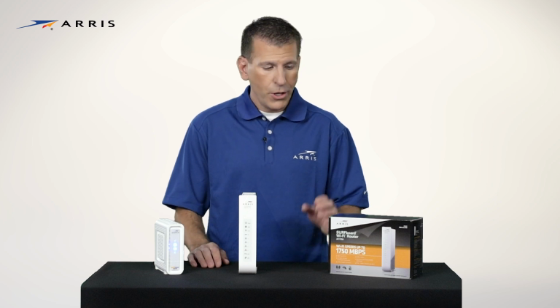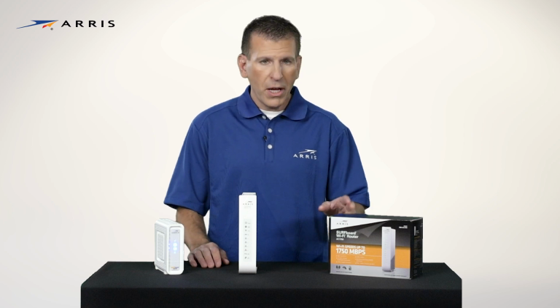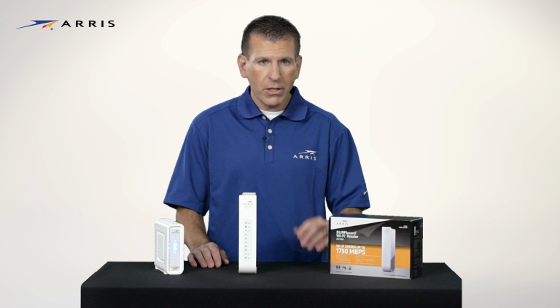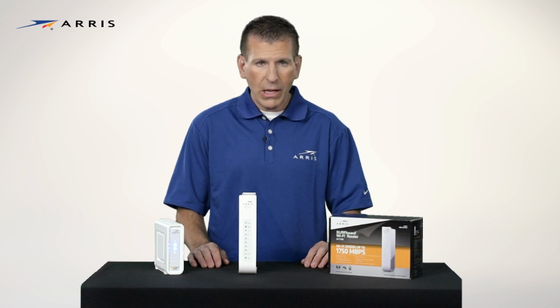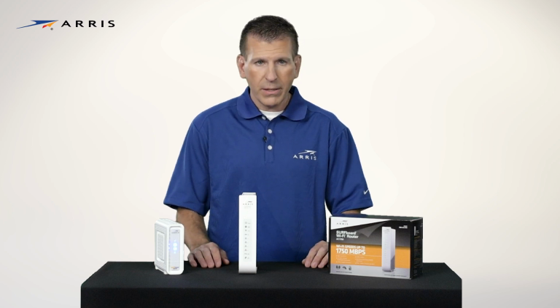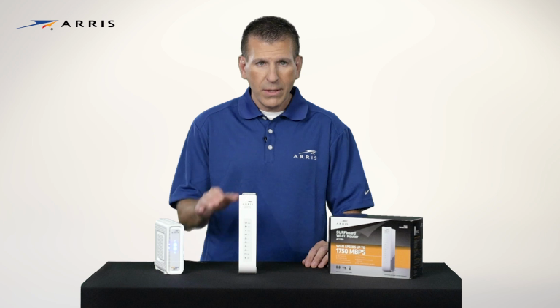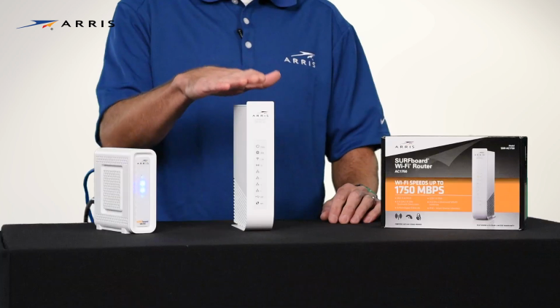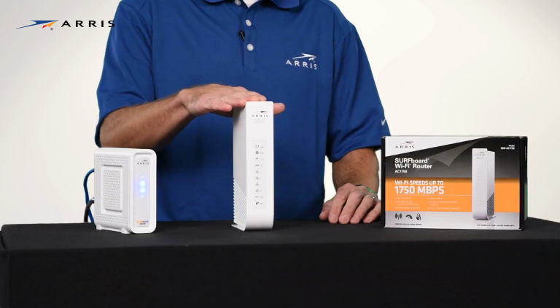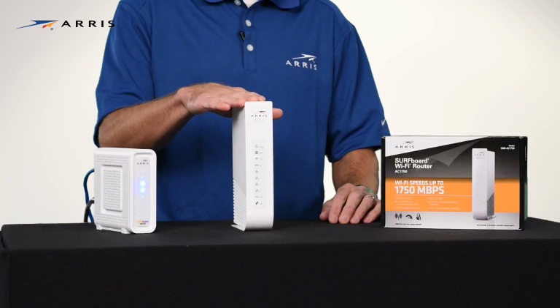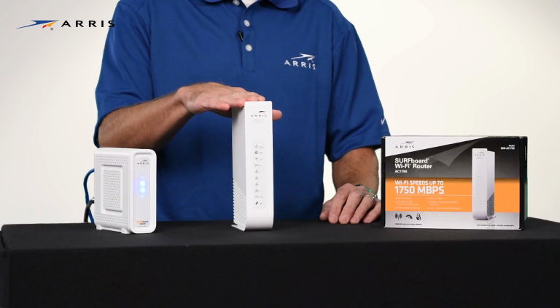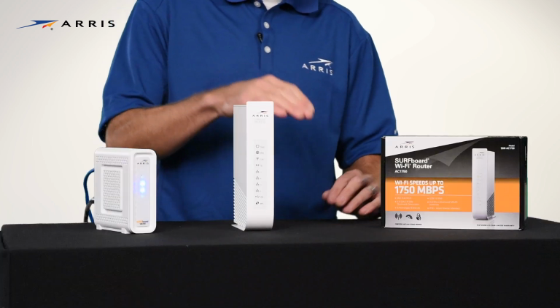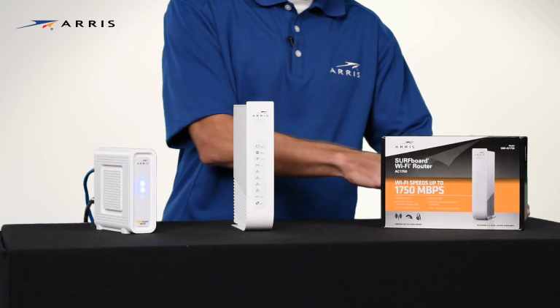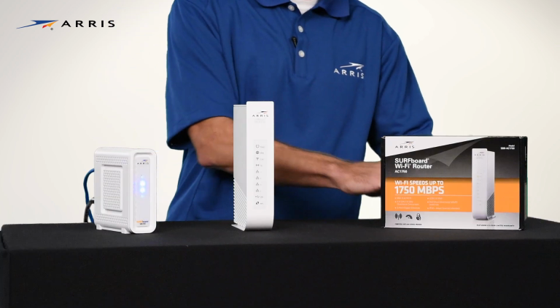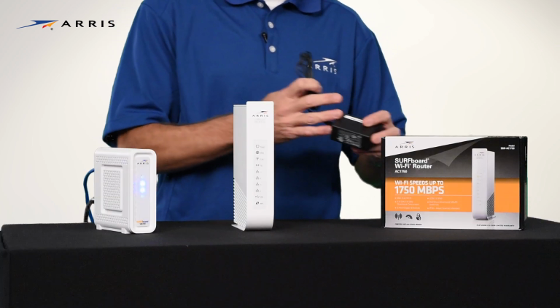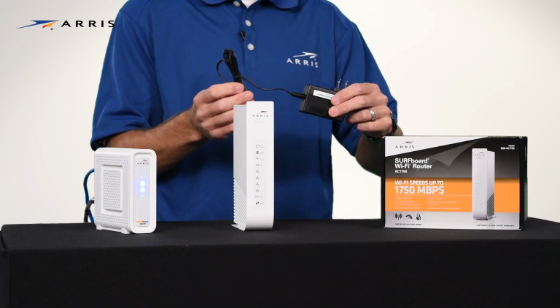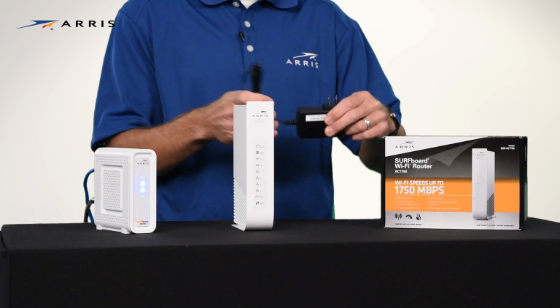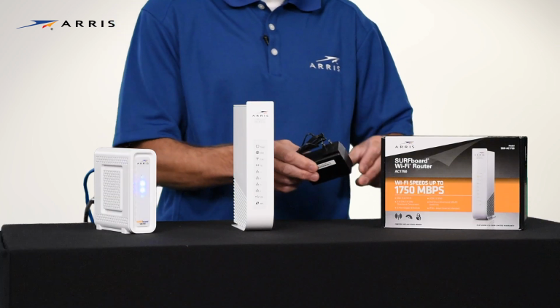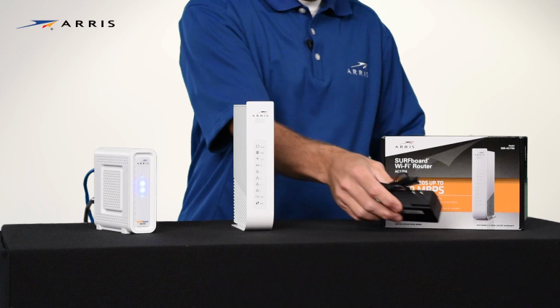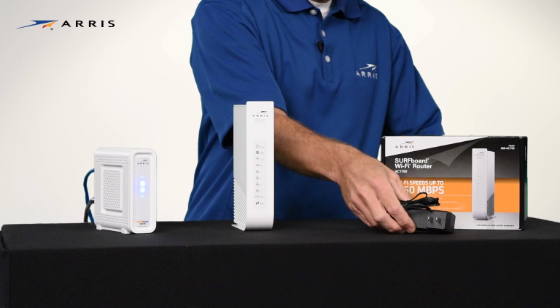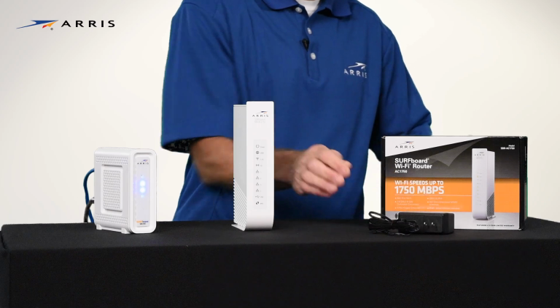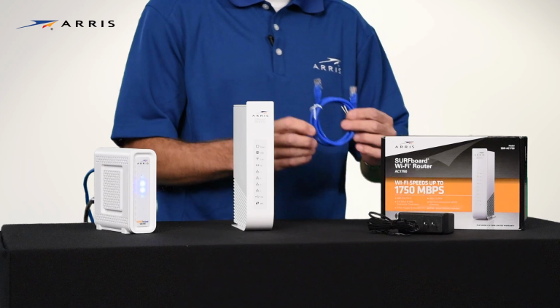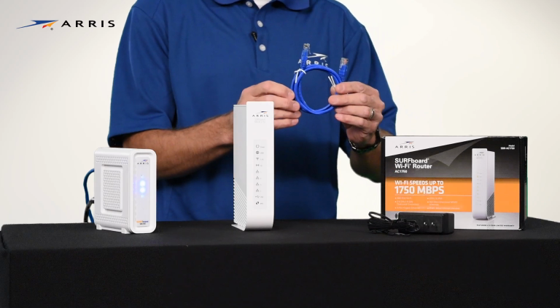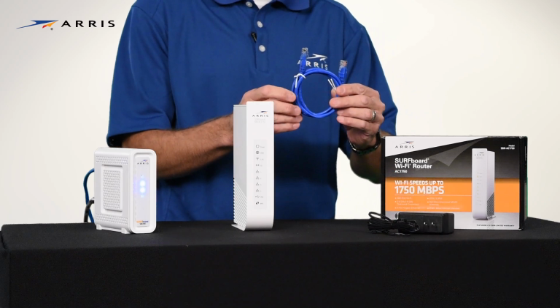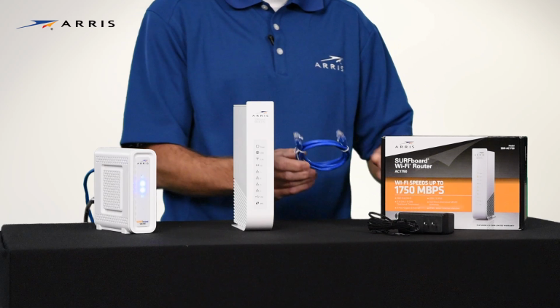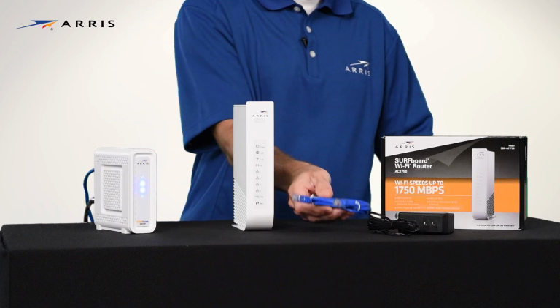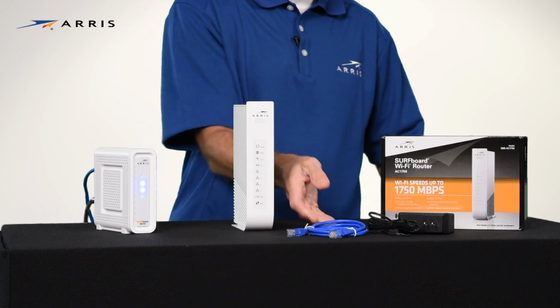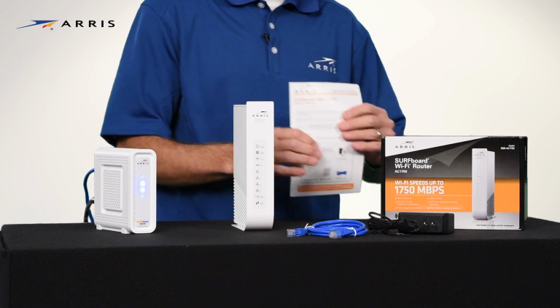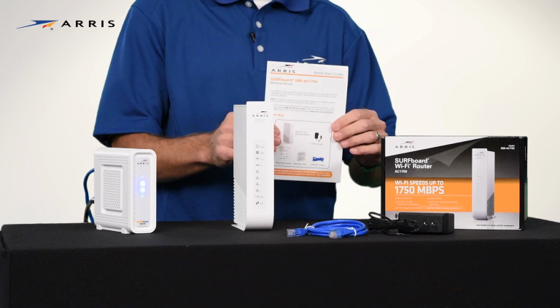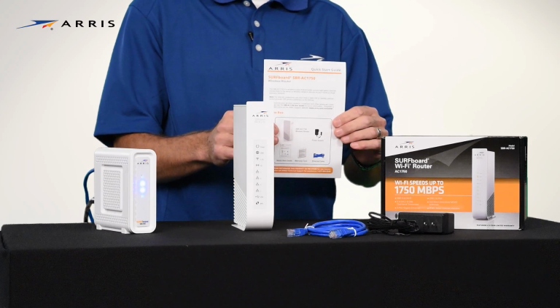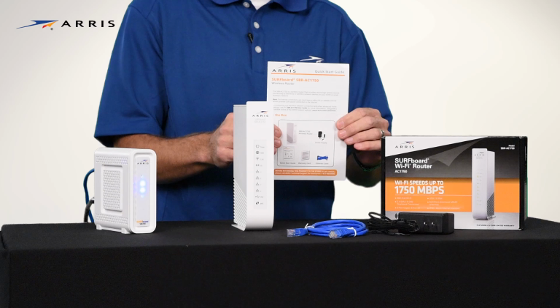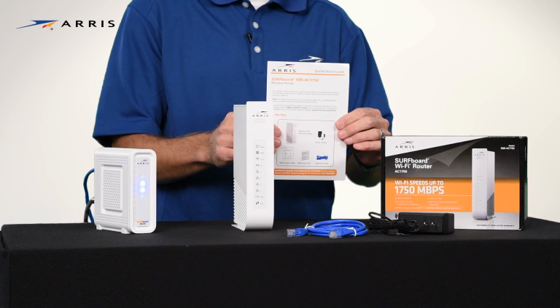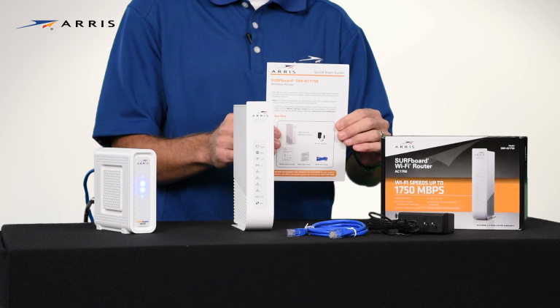Your box should include the following items: the SBR-1750 Wi-Fi router, the power supply, the Ethernet cable, and the quick start guide. Now let's get started.